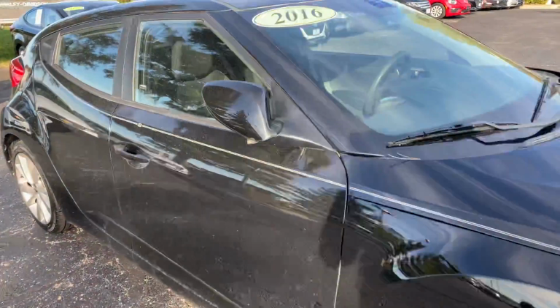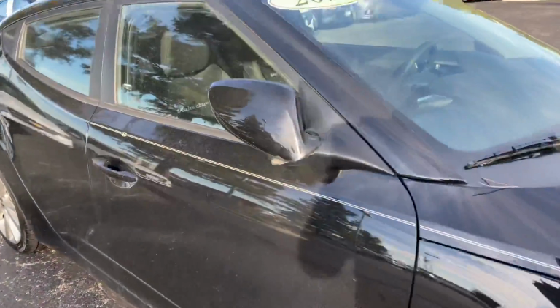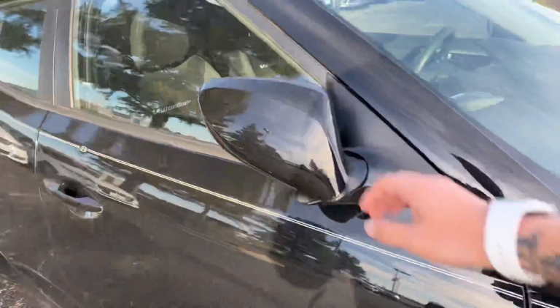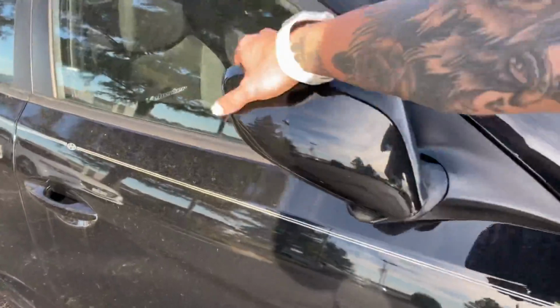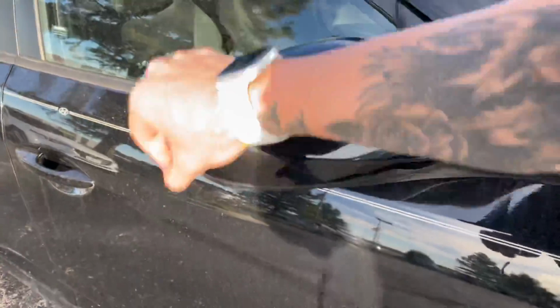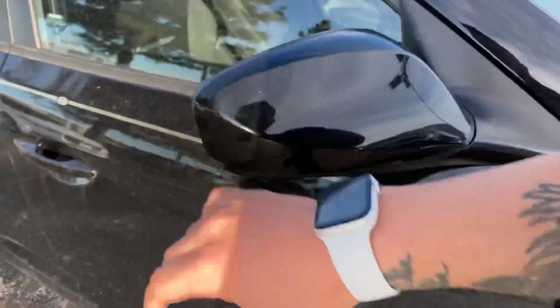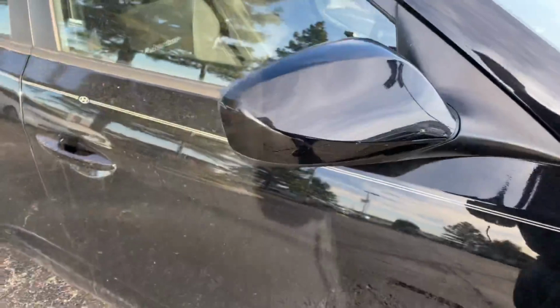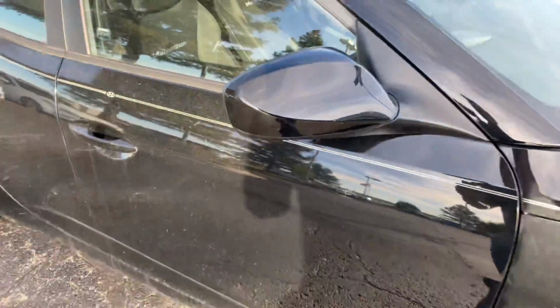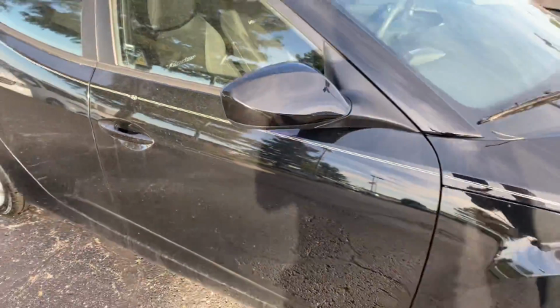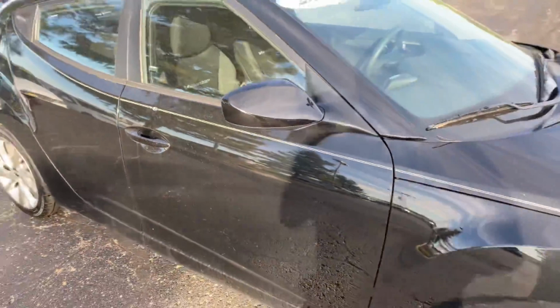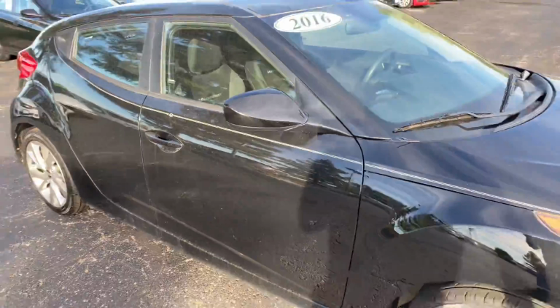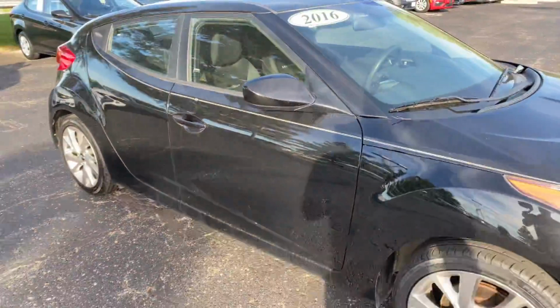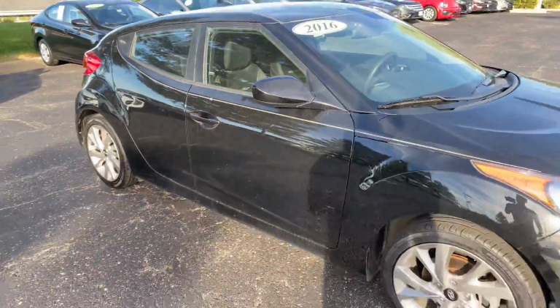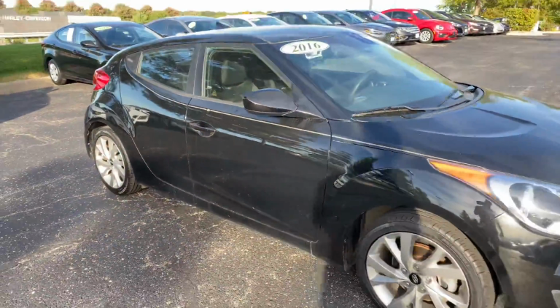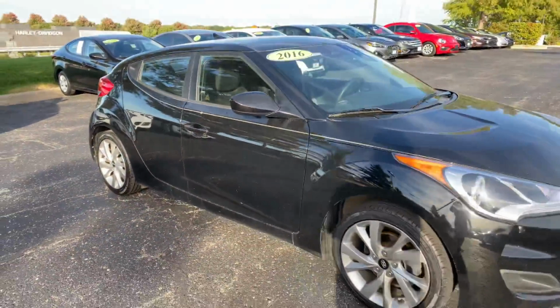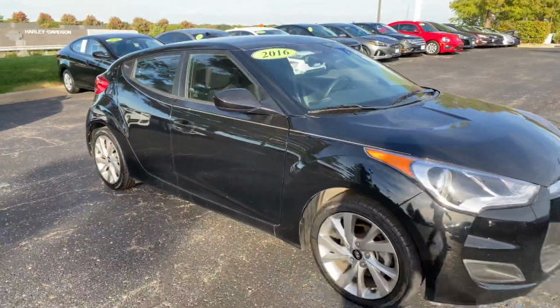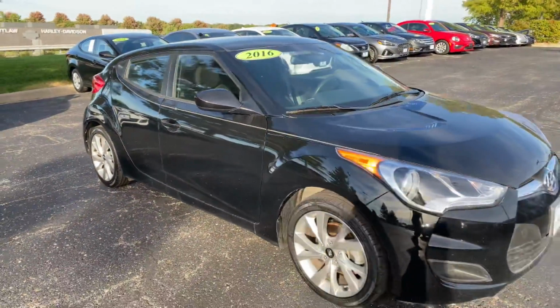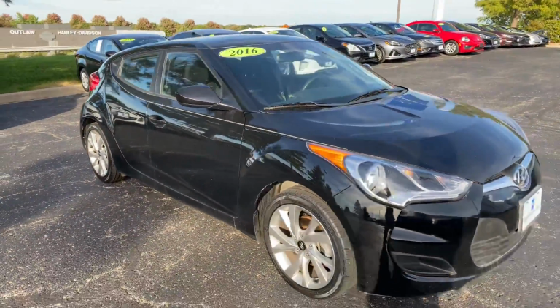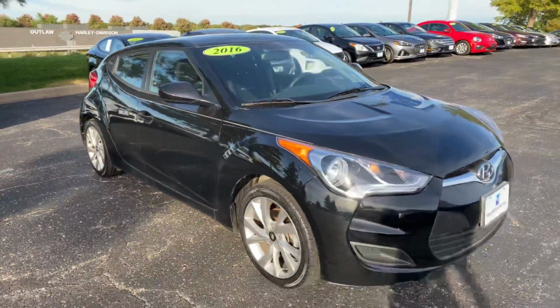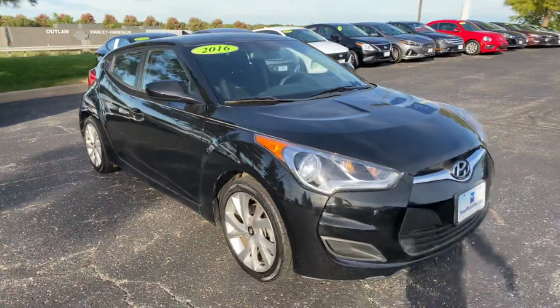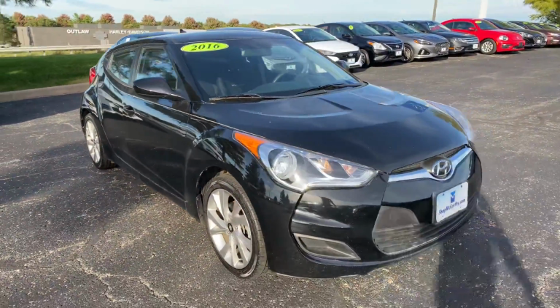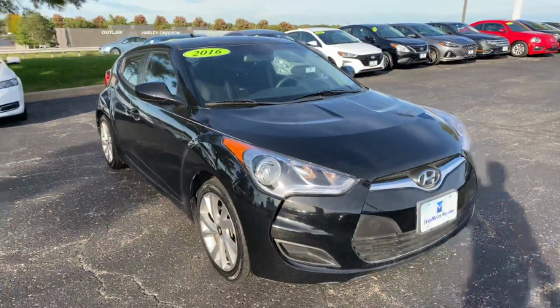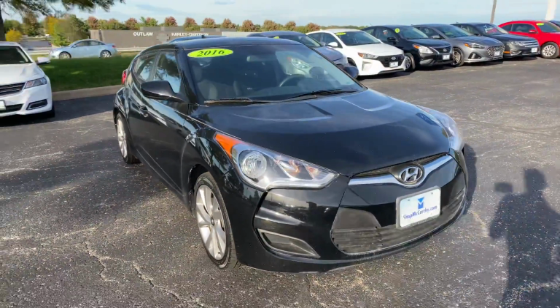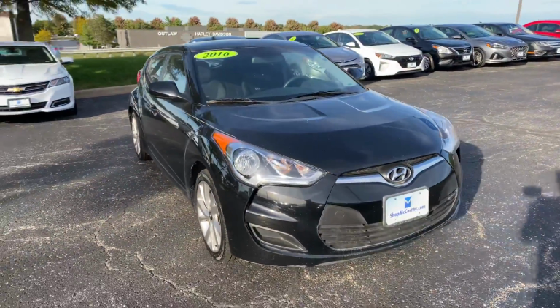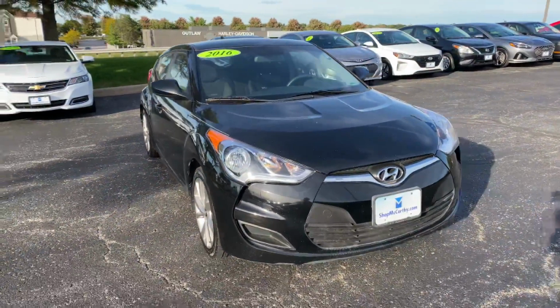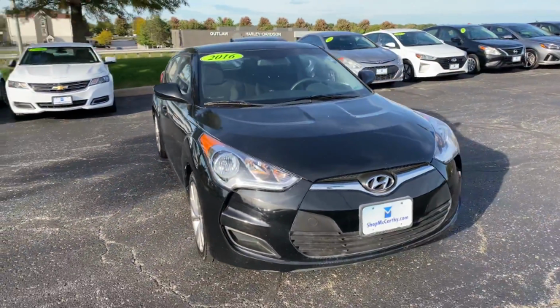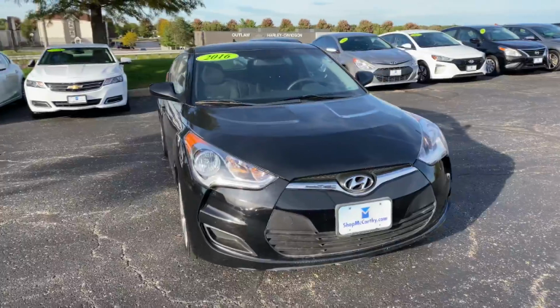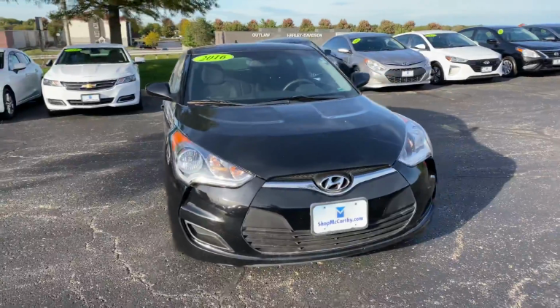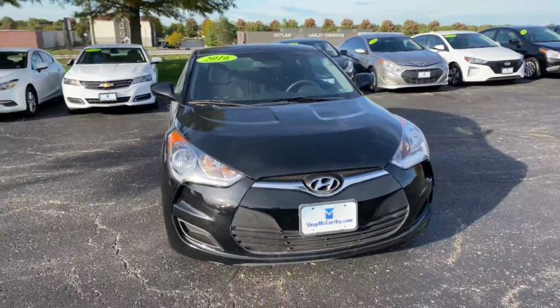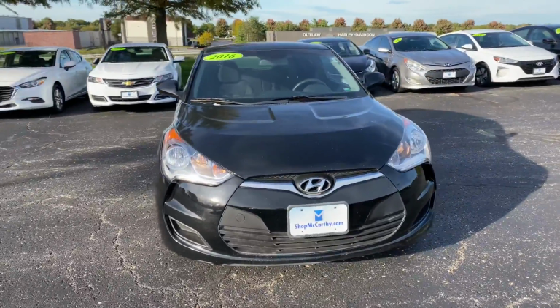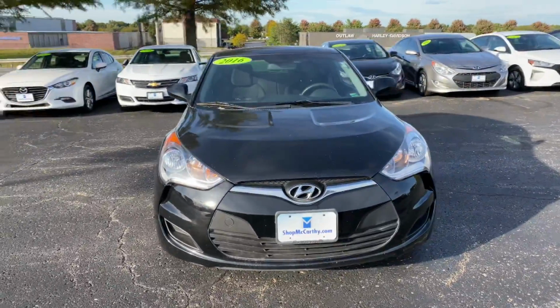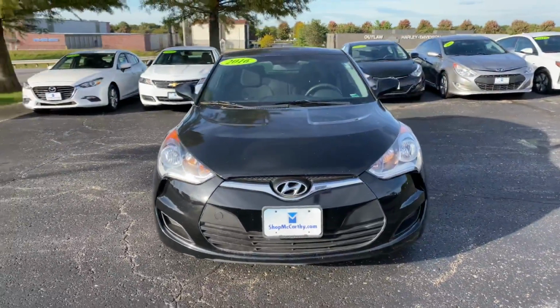We've also got some nice breakaway mirrors here — sorry, I didn't get that fixed before the video. Again, we've got some nice large halogen headlights for you.